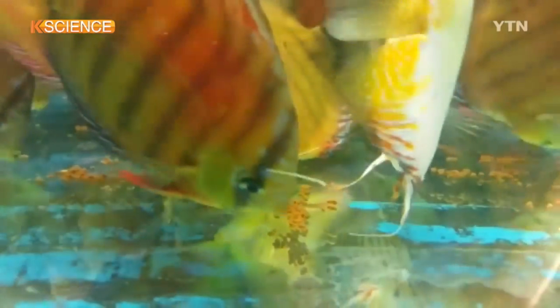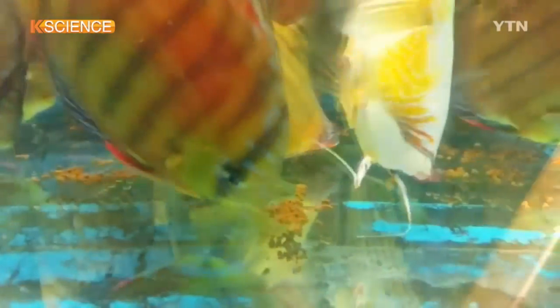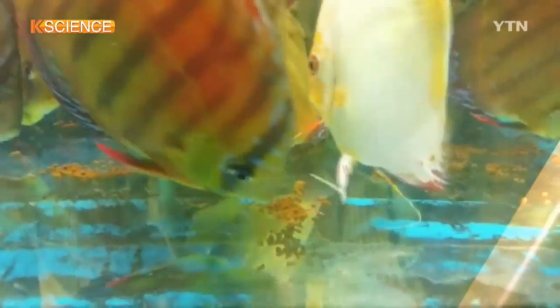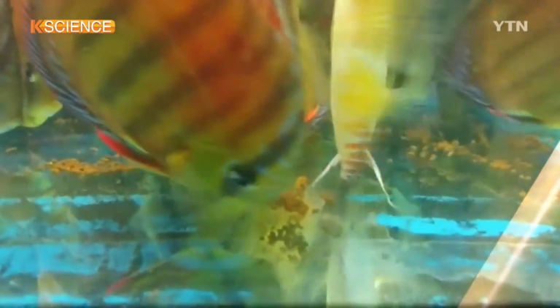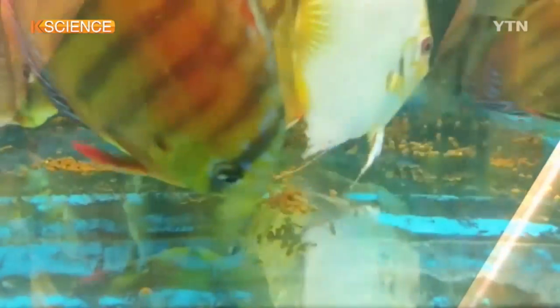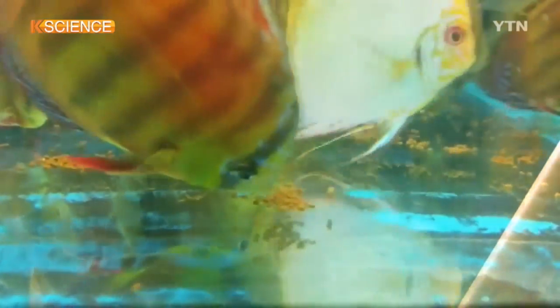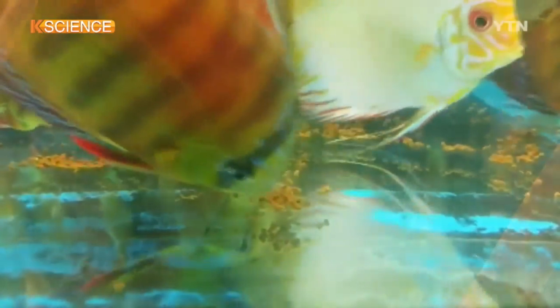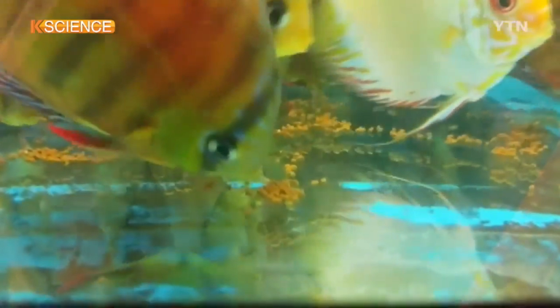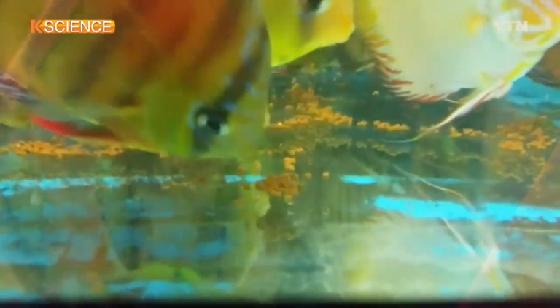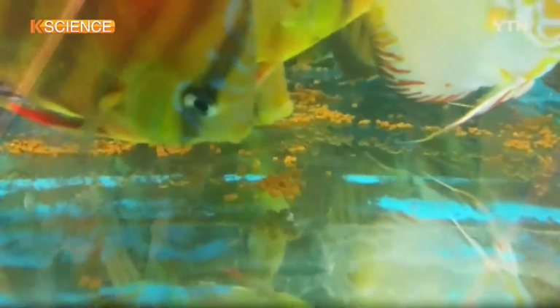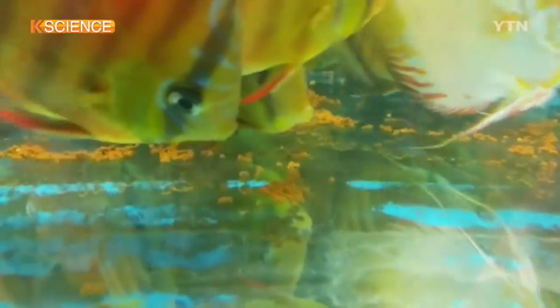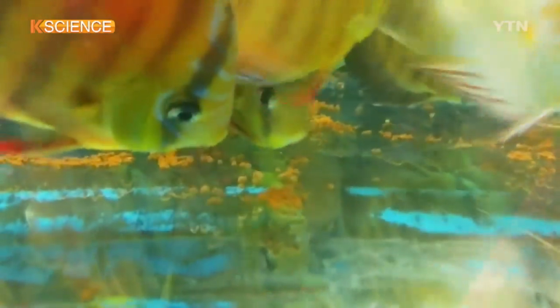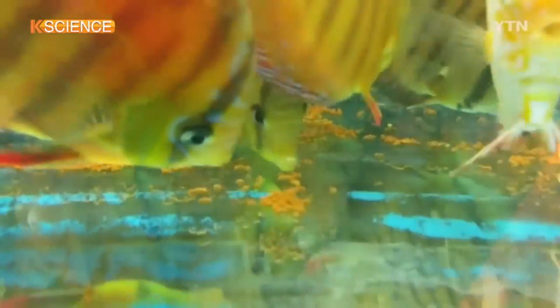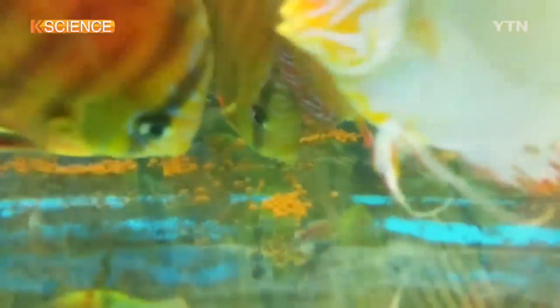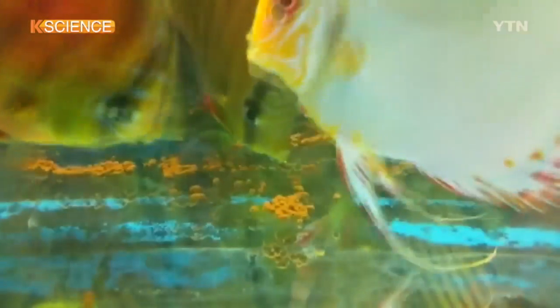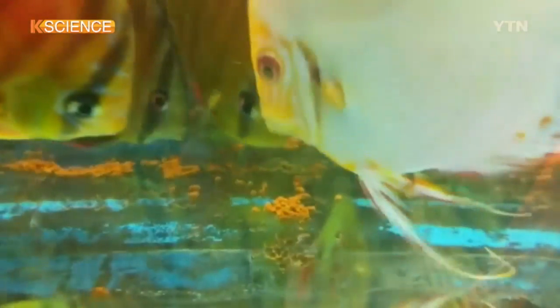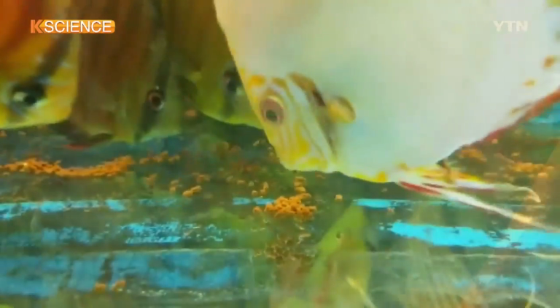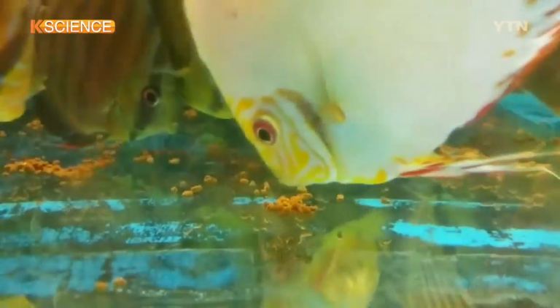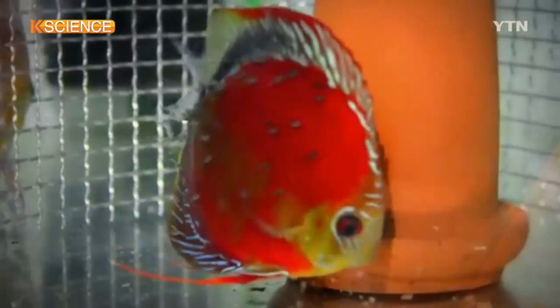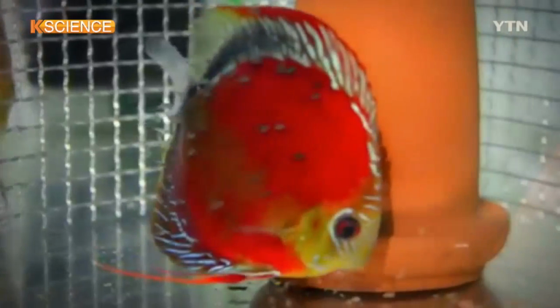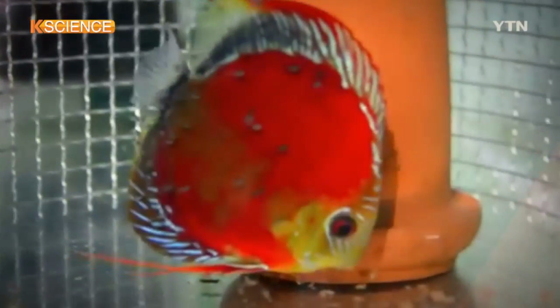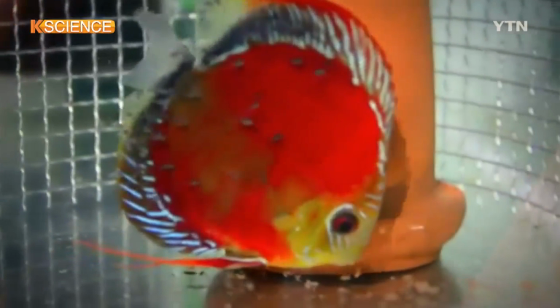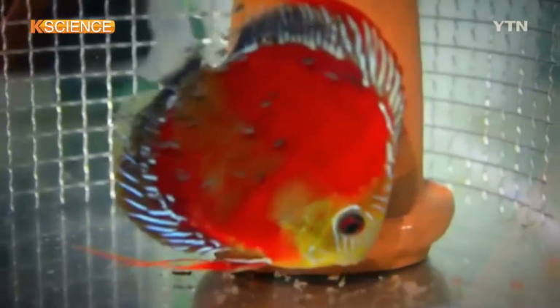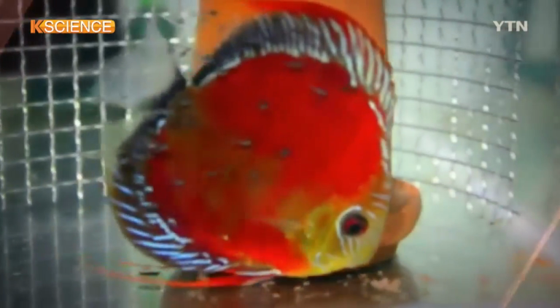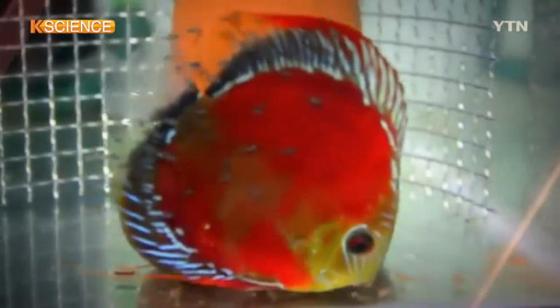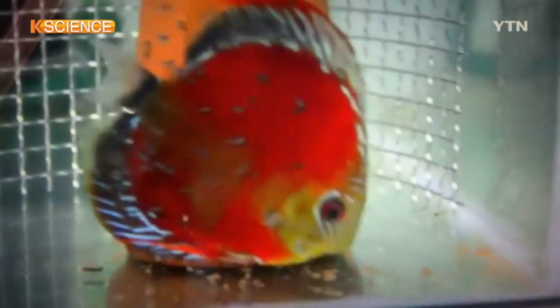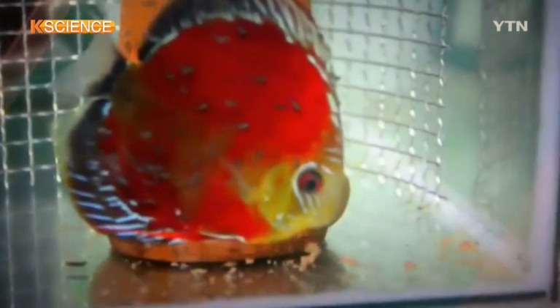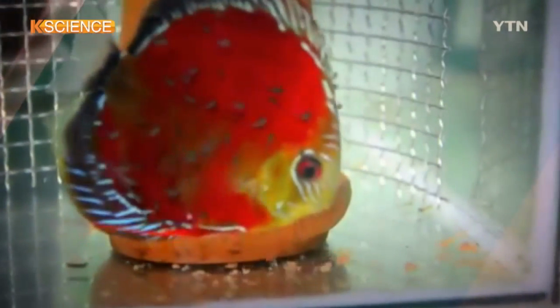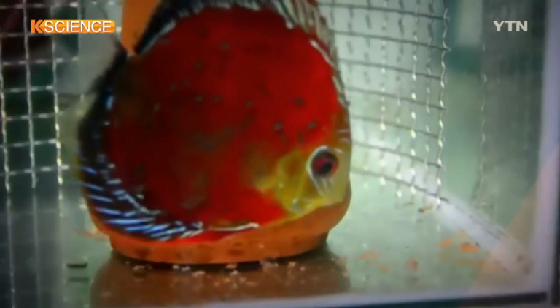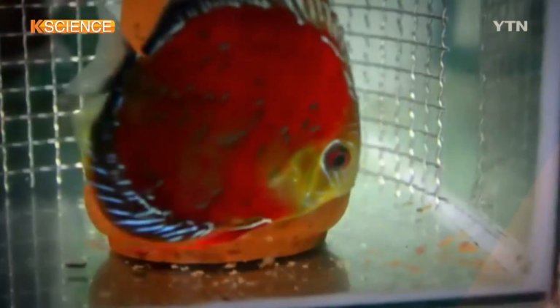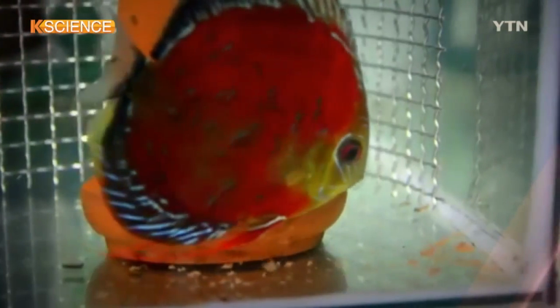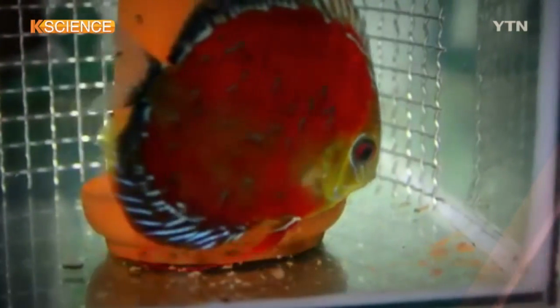If the fish is fed with feed containing an antioxidant called astaxanthin, its color turns clearer and its survival rate gets higher.